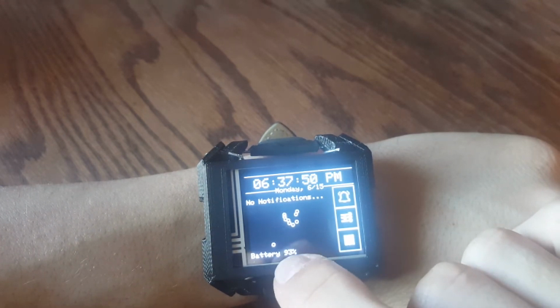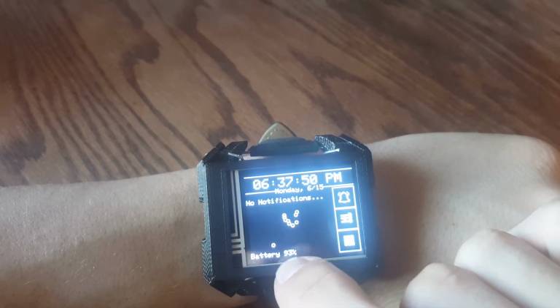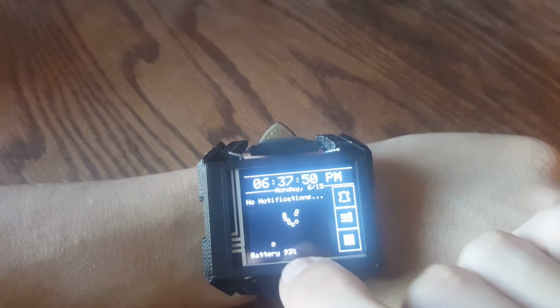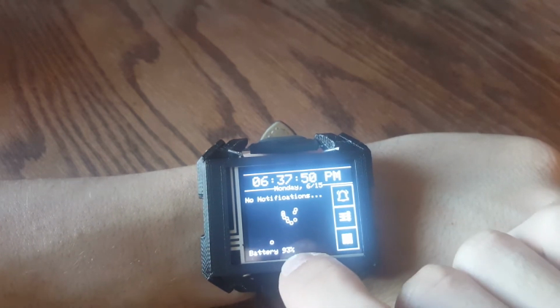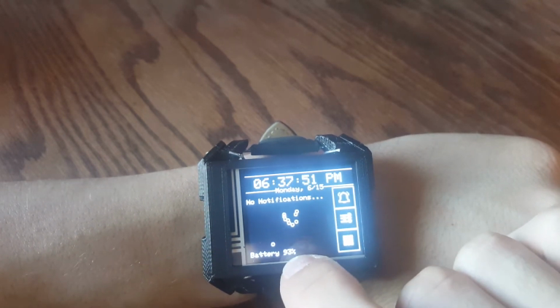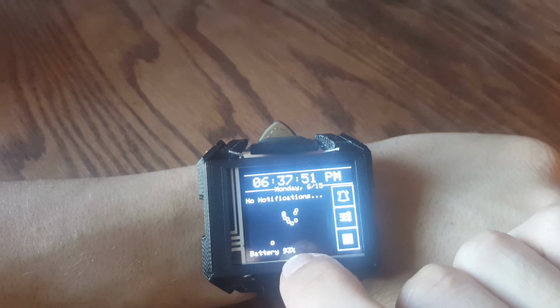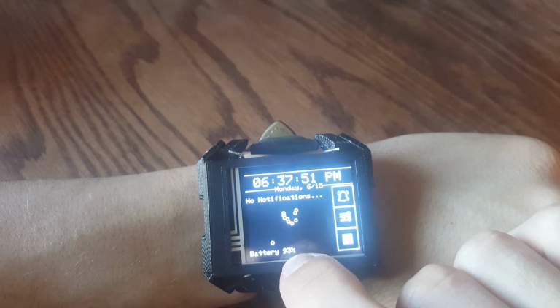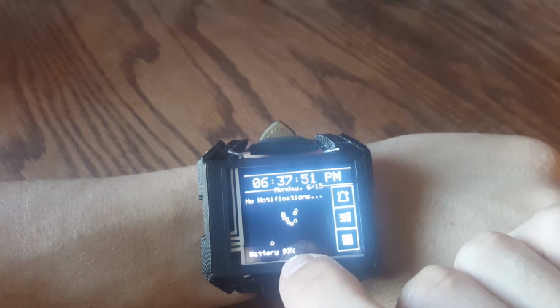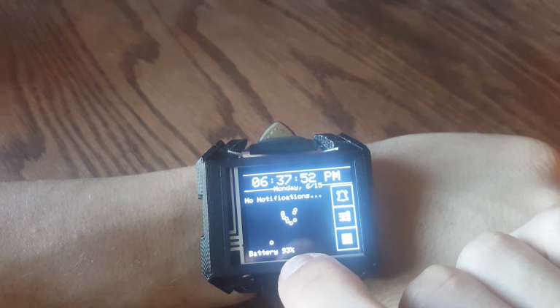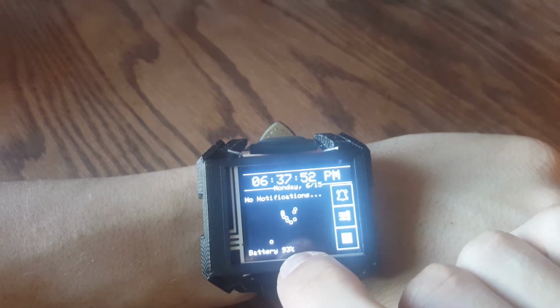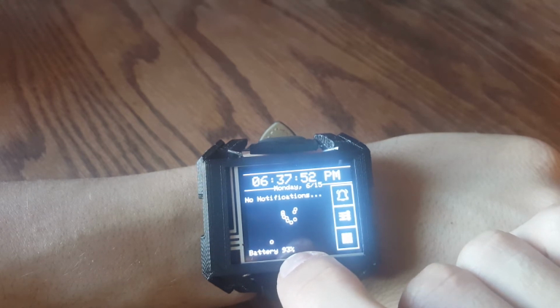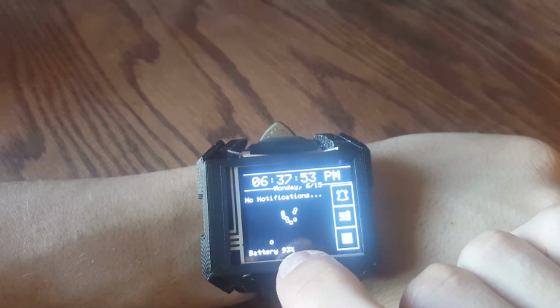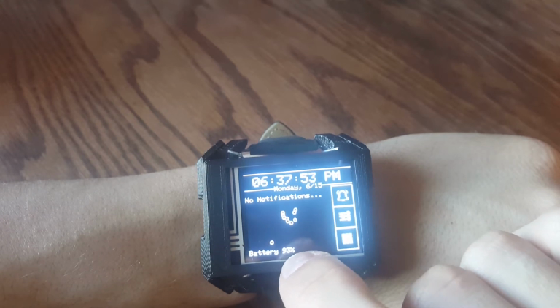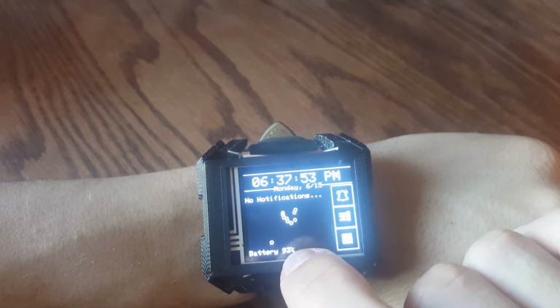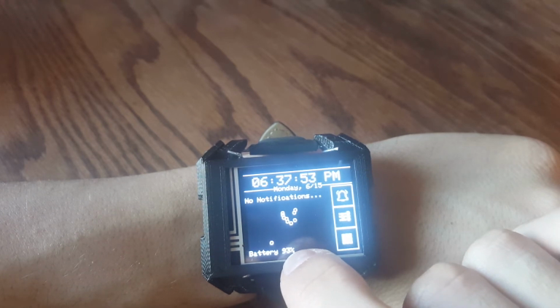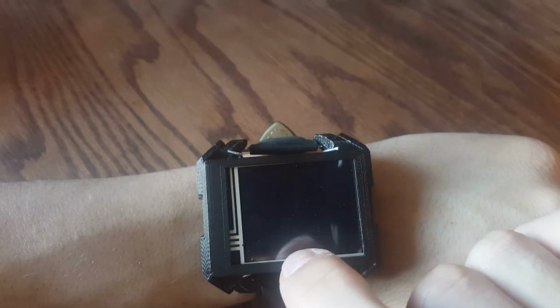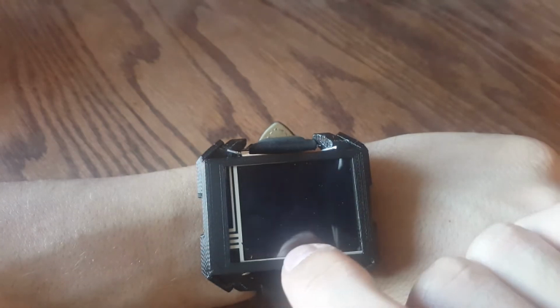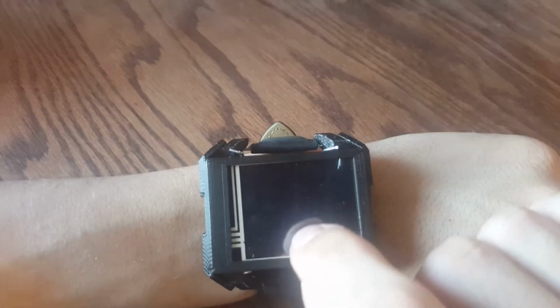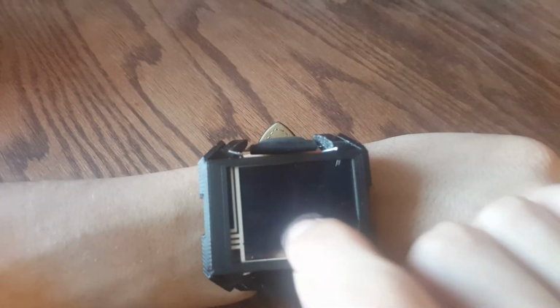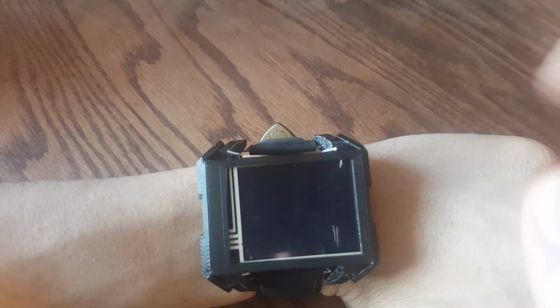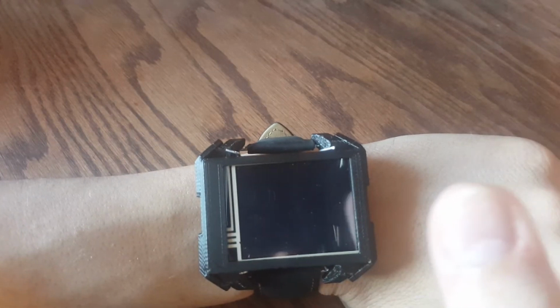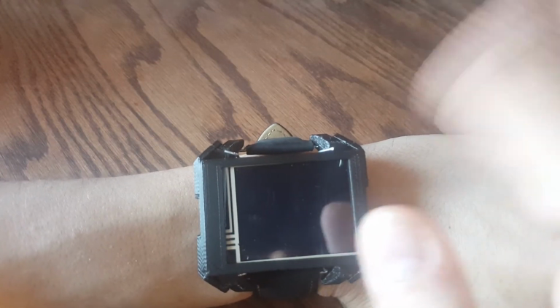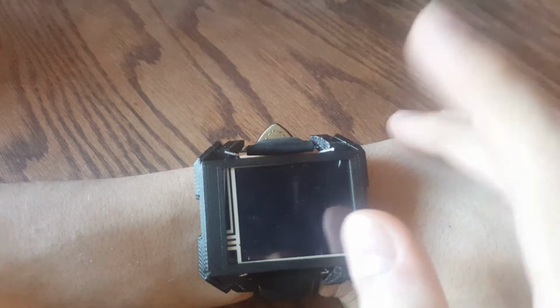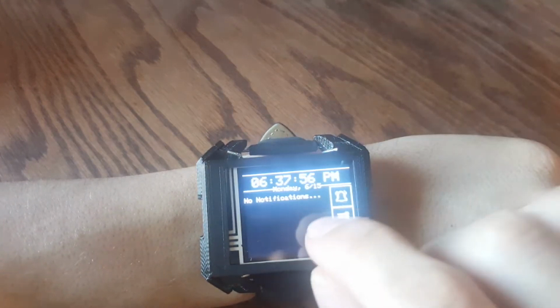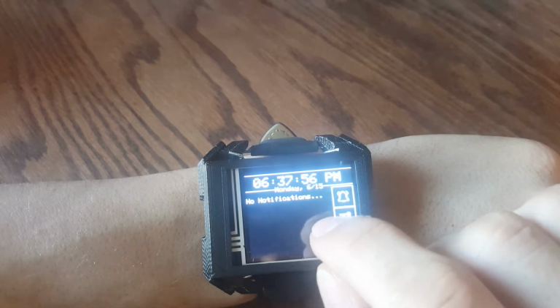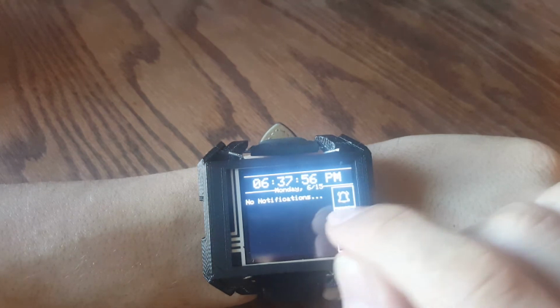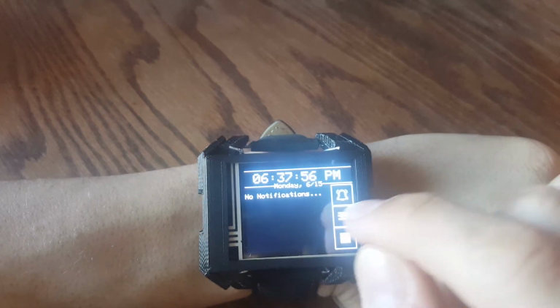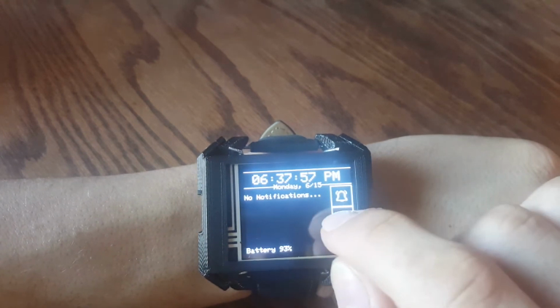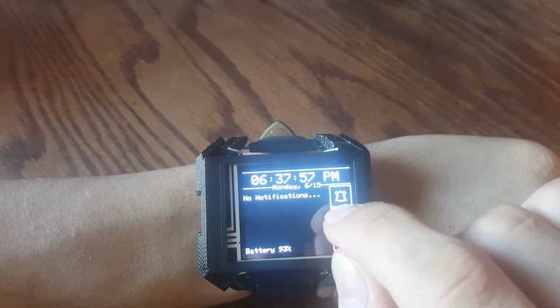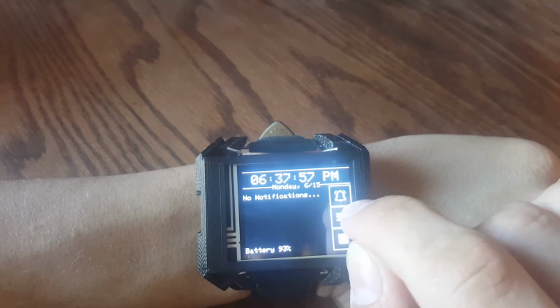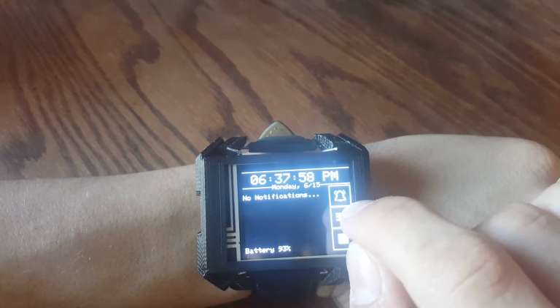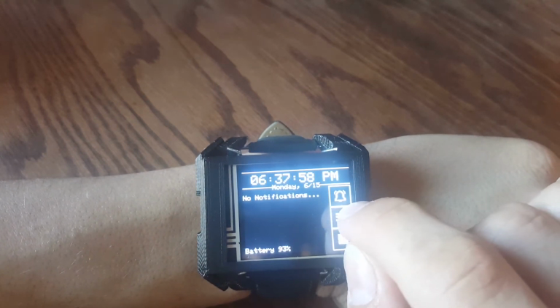We also have the battery percentage, which is taken from the Max 17260 battery monitoring IC that was used for this project.